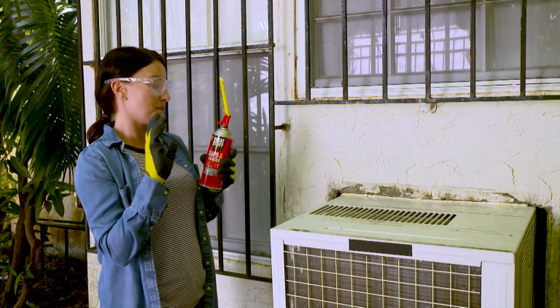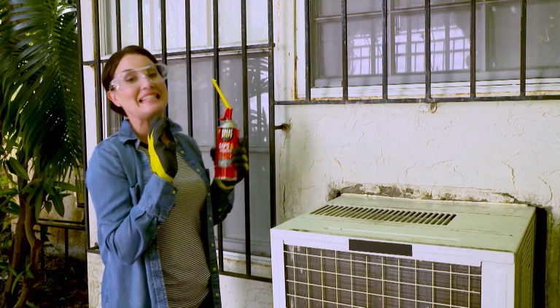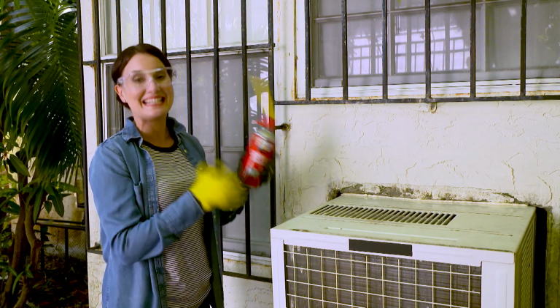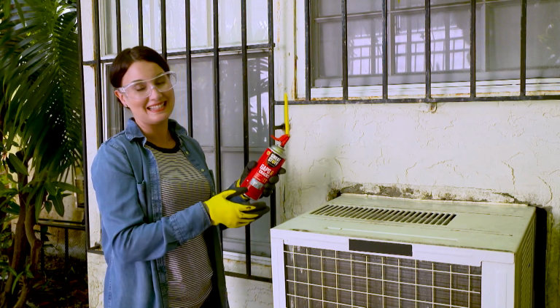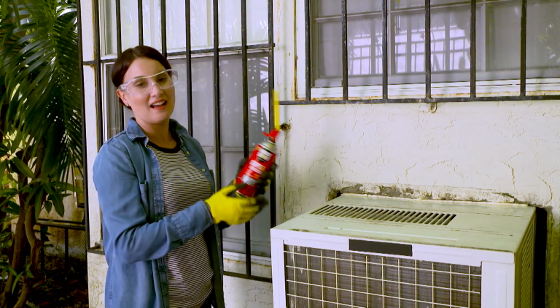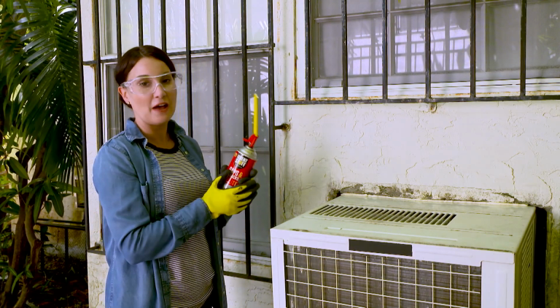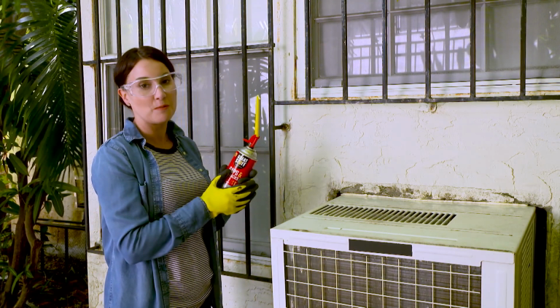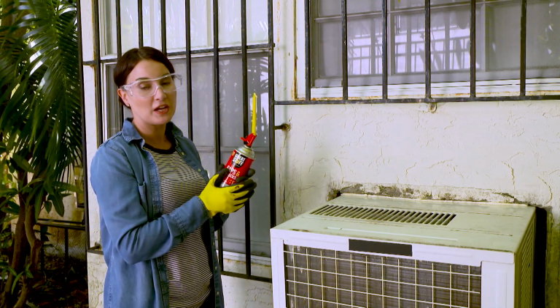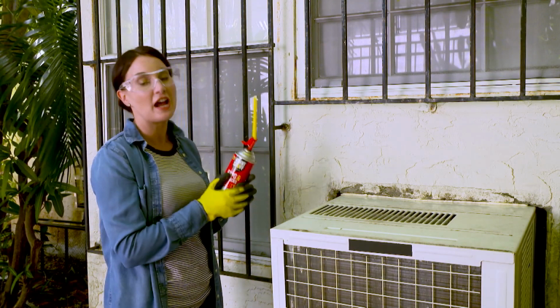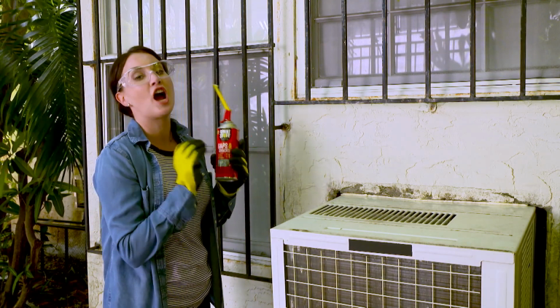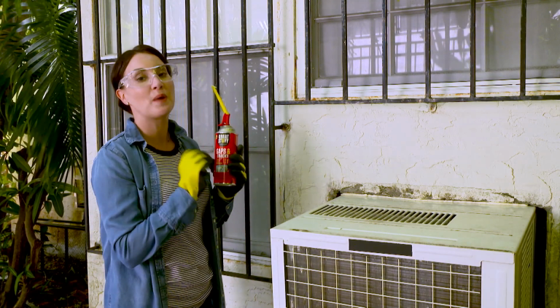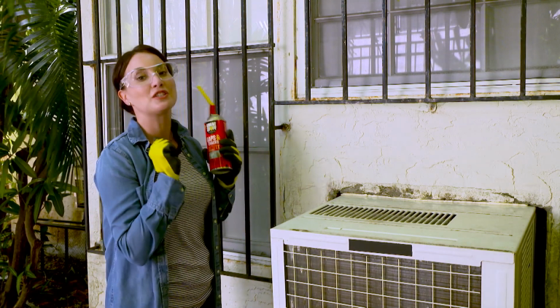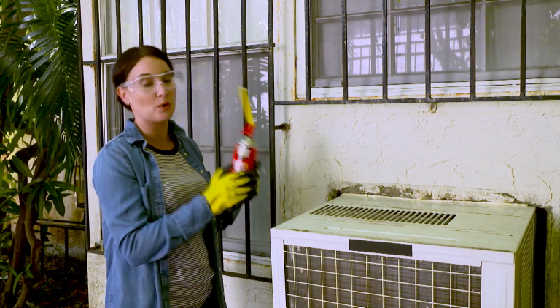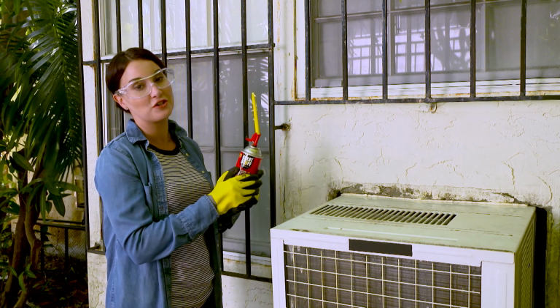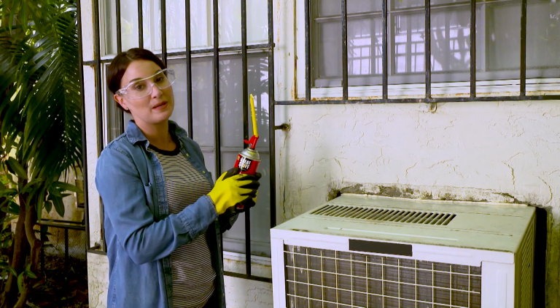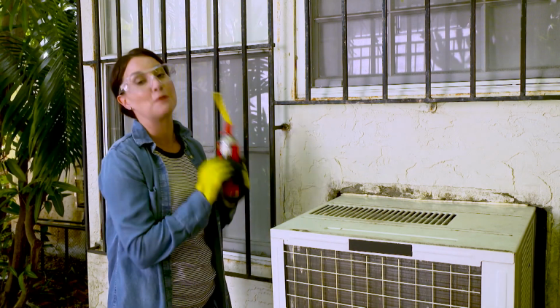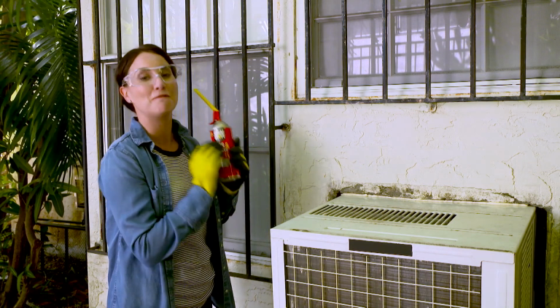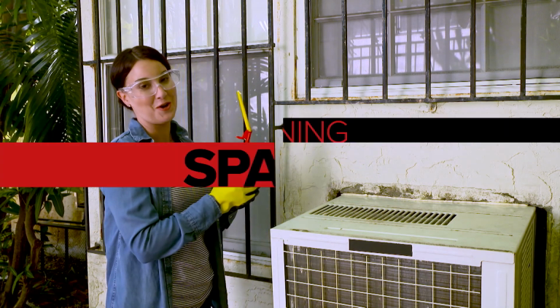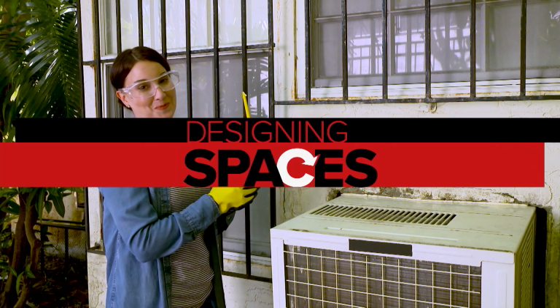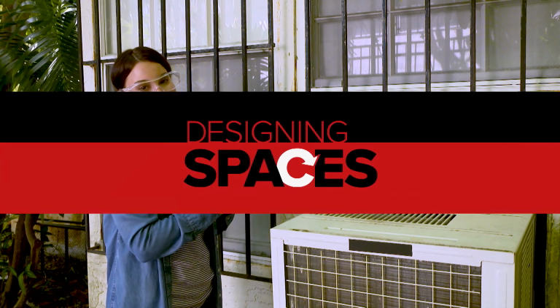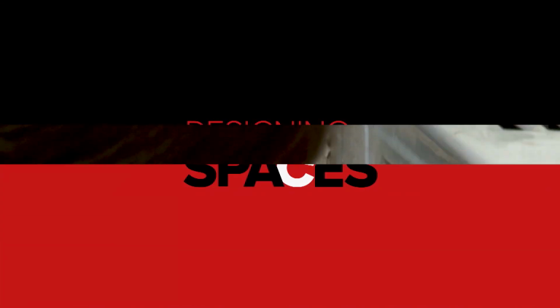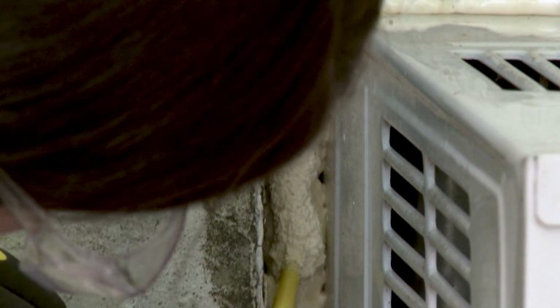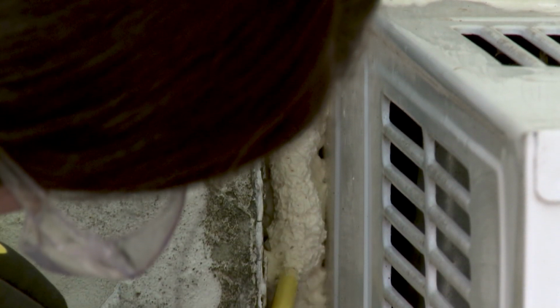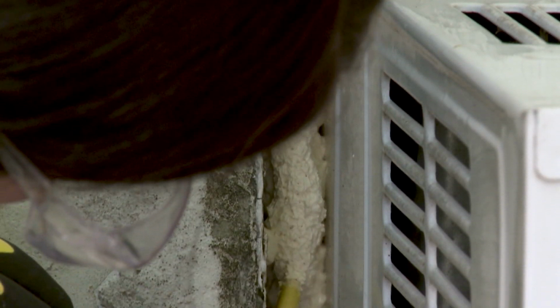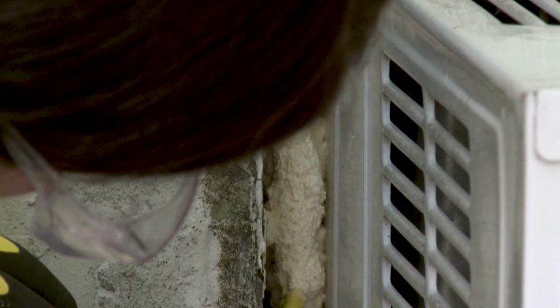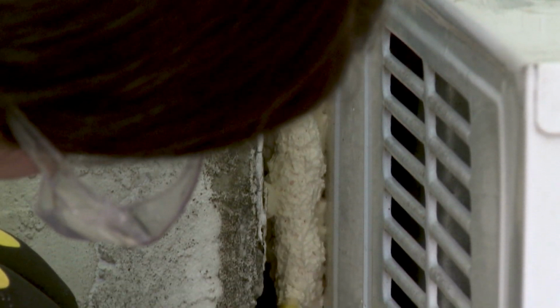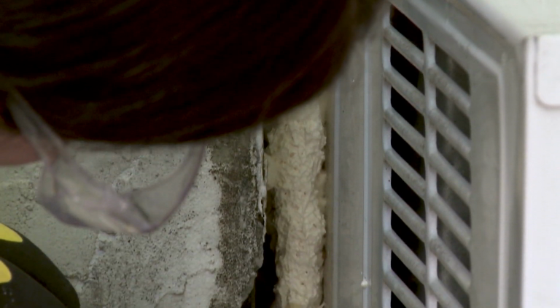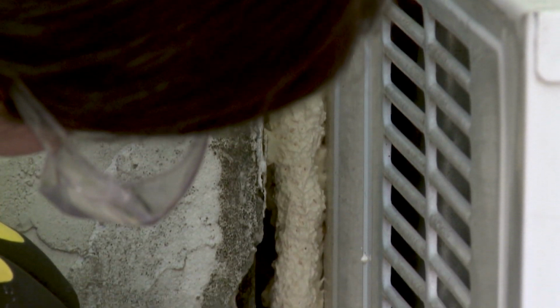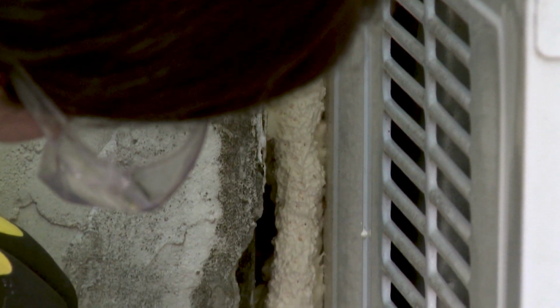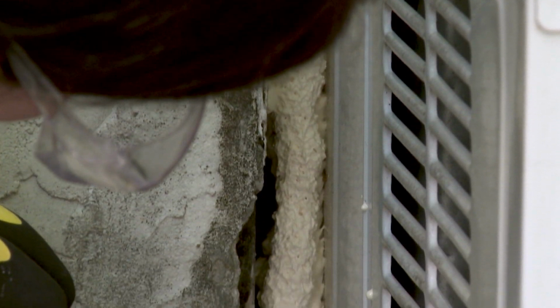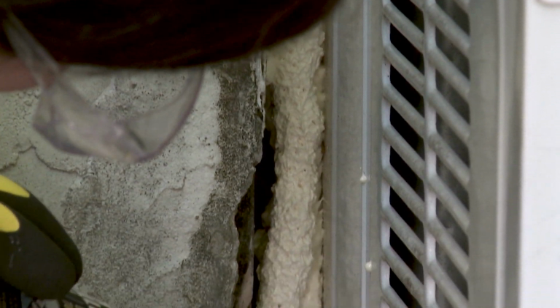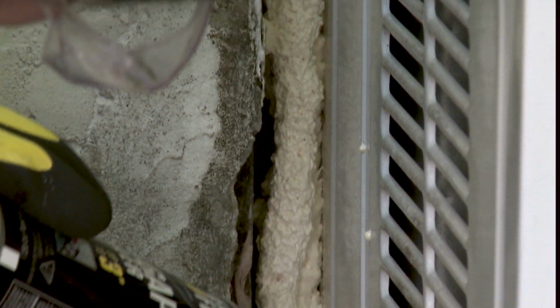And it's as easy as that. Allow the foam to cure and you're on your way to lower energy bills and a more efficient home. A product that I love to use for larger gaps is Great Stuff Big Gap Filler.